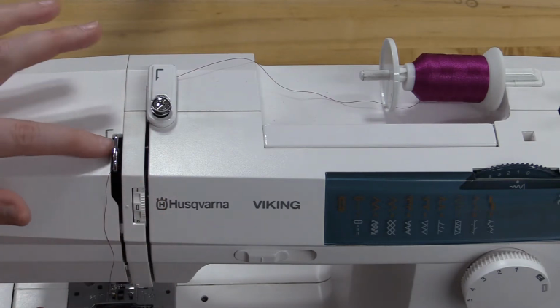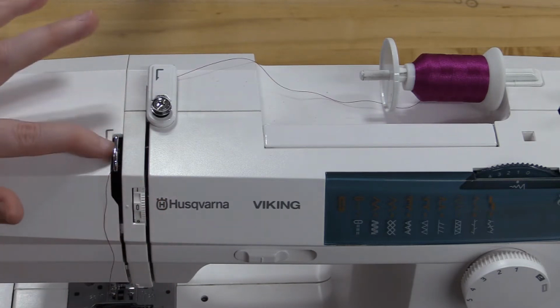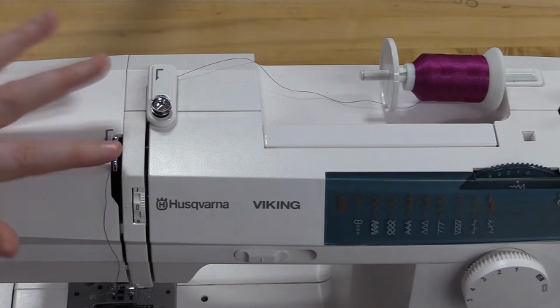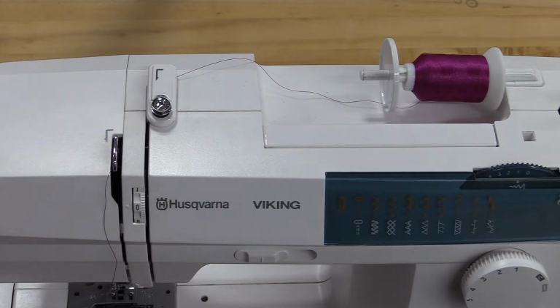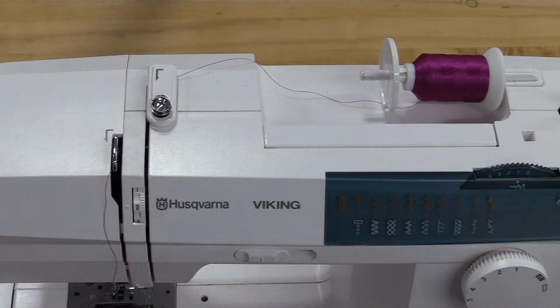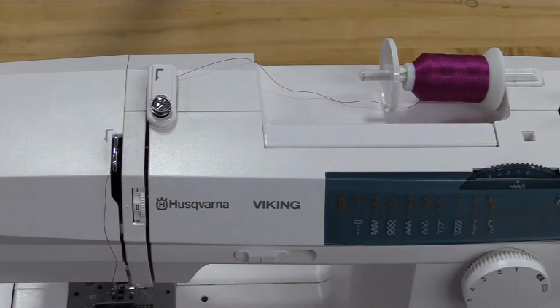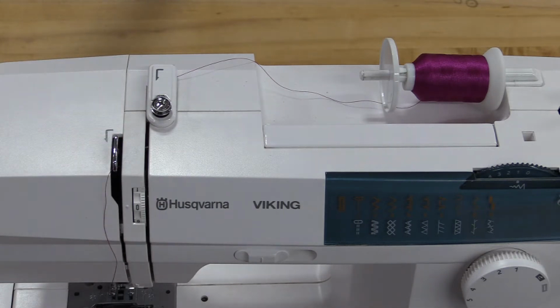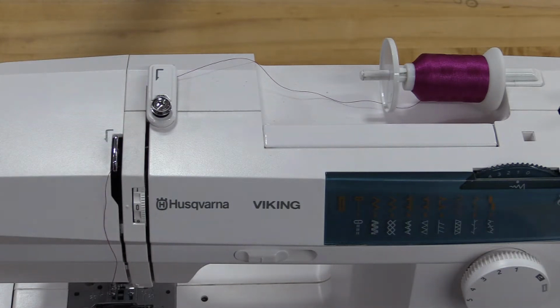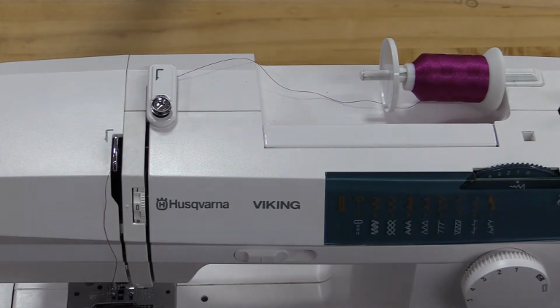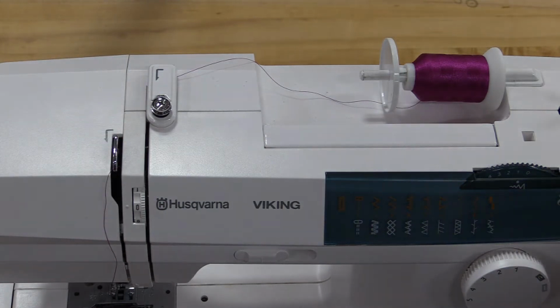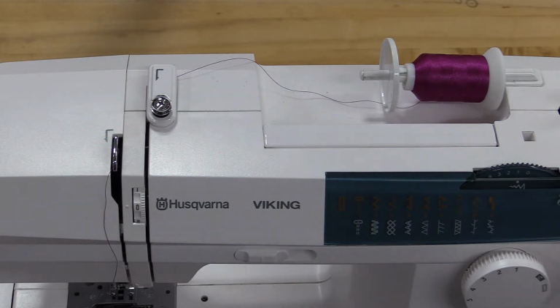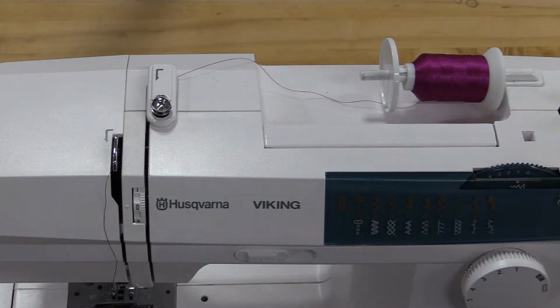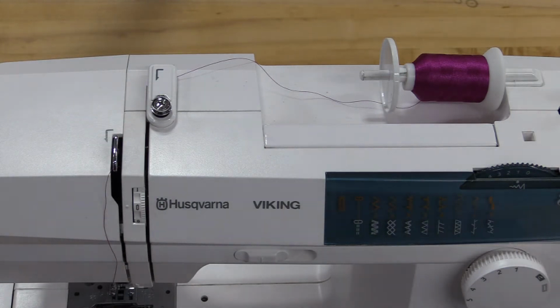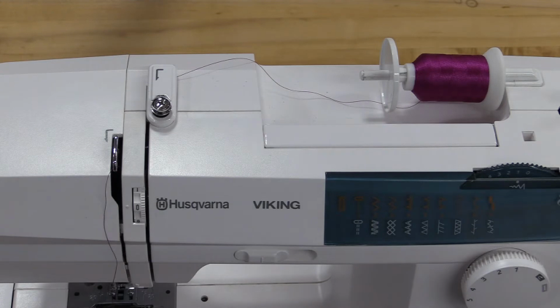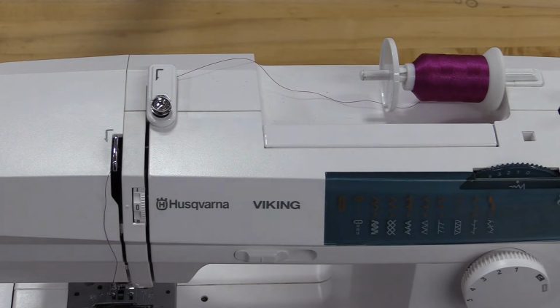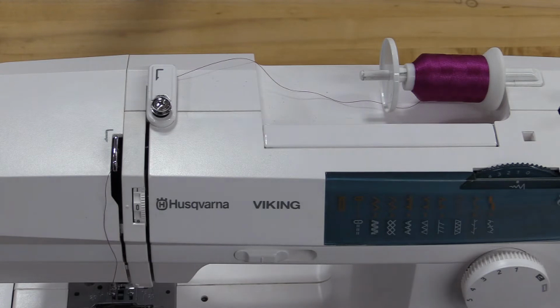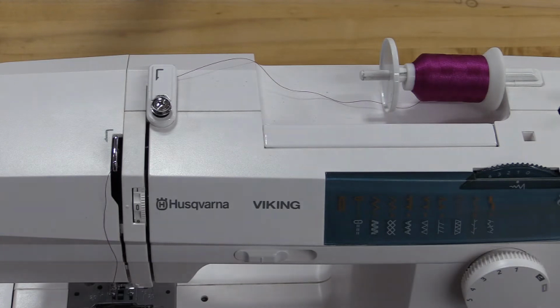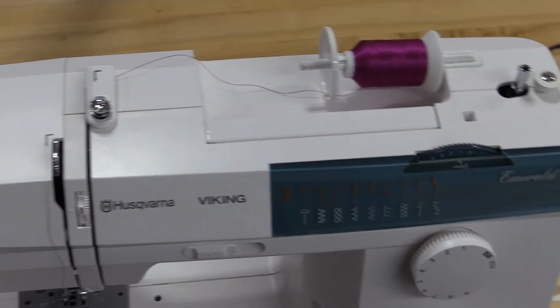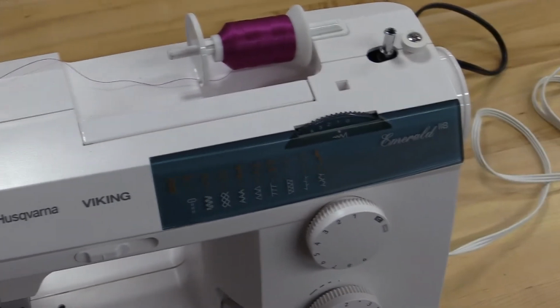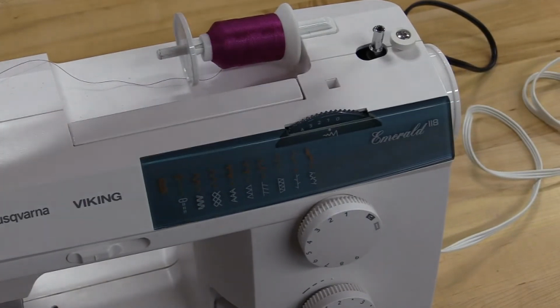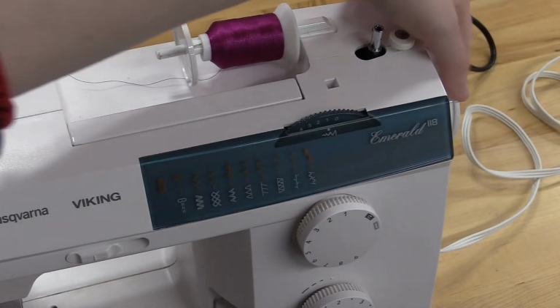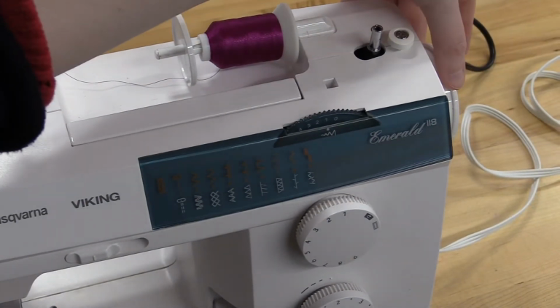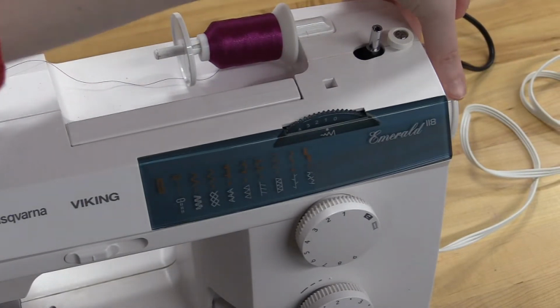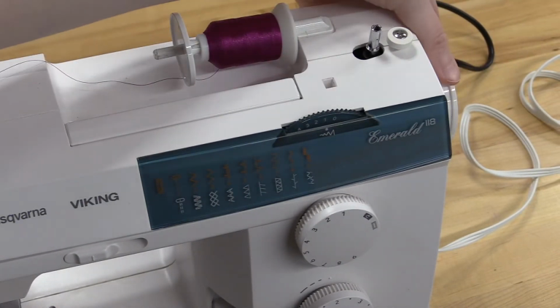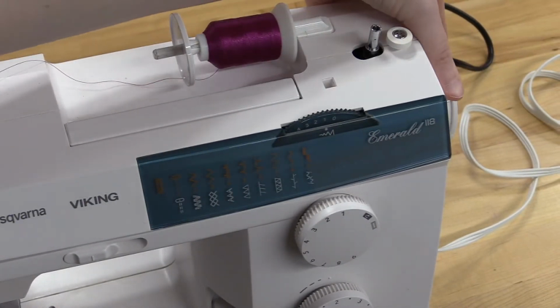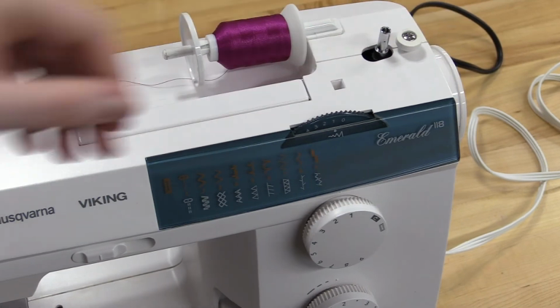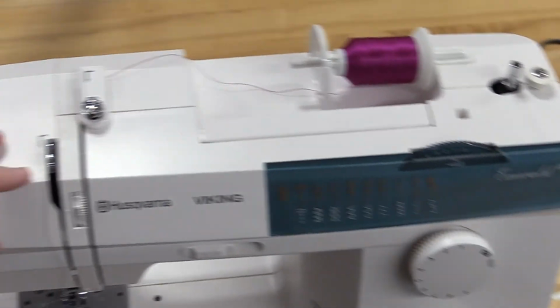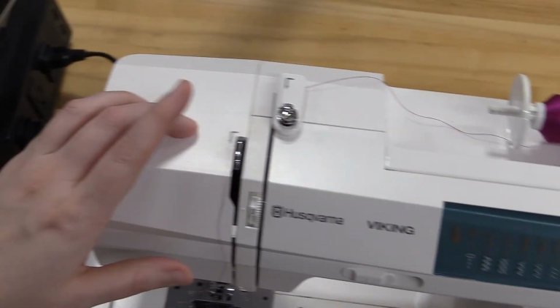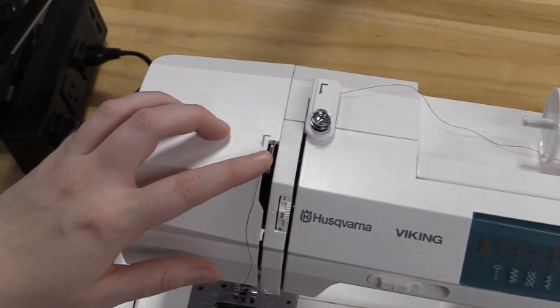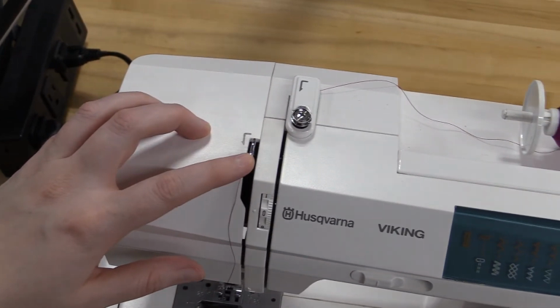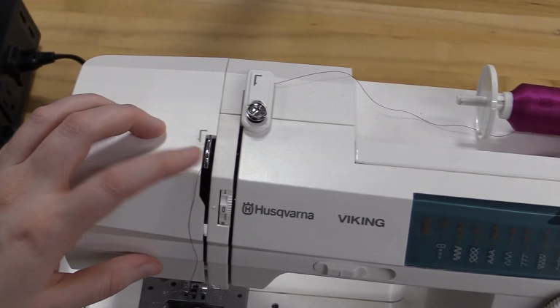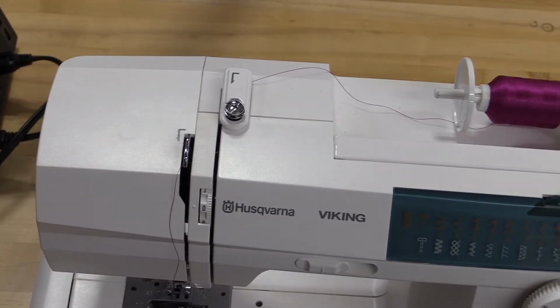If you do not see this metal piece when you are loading the machine, there is a handle on the right-hand side. You would just keep turning it towards you until you see this part come out of the machine.